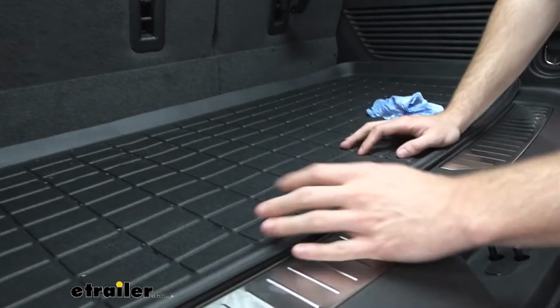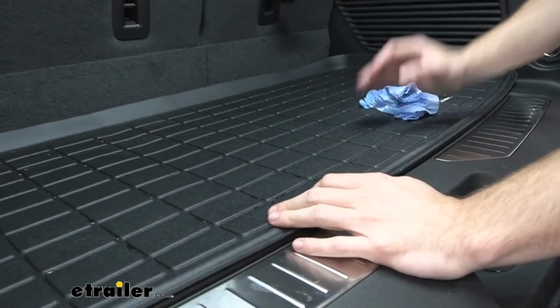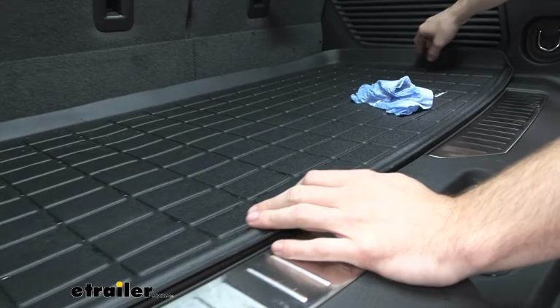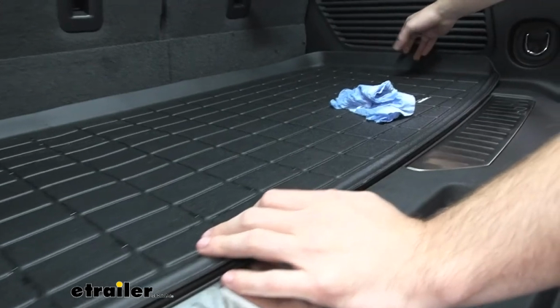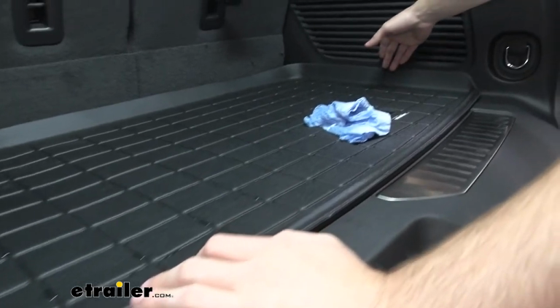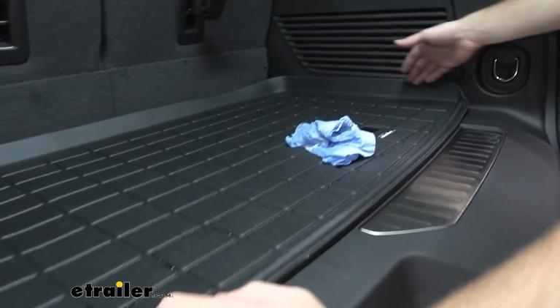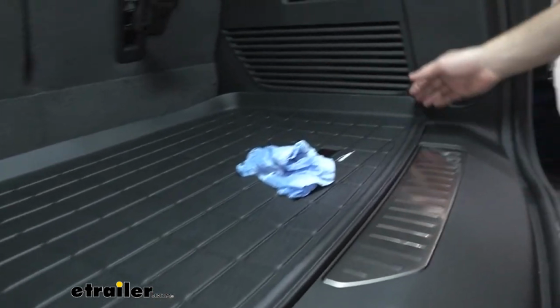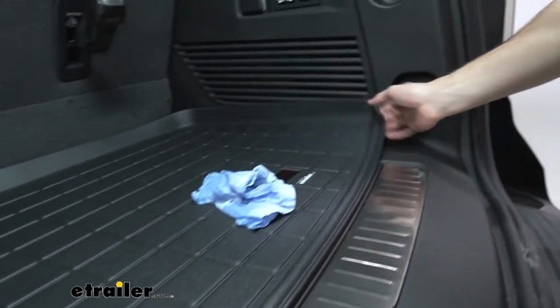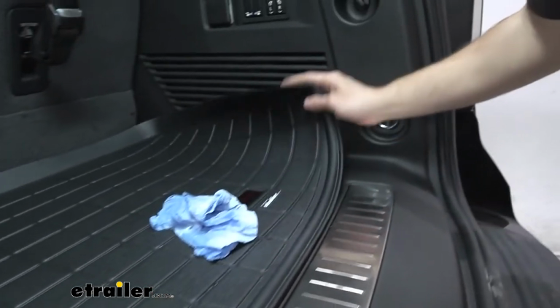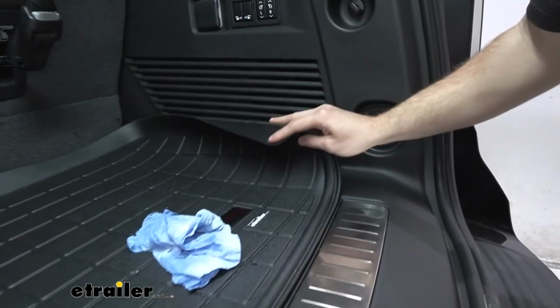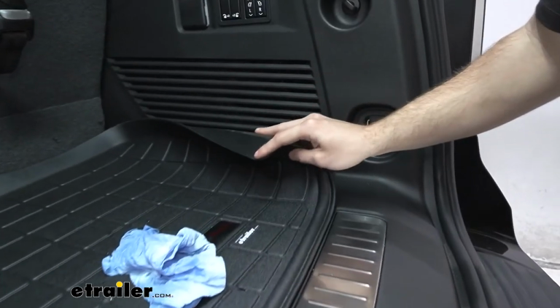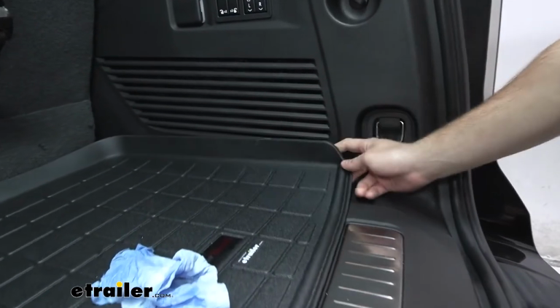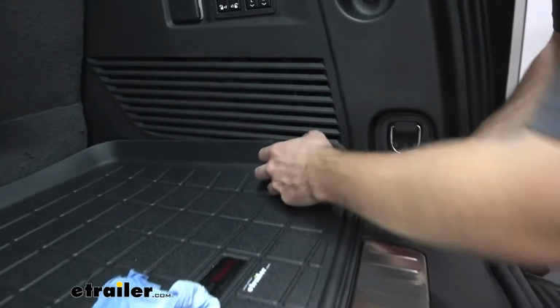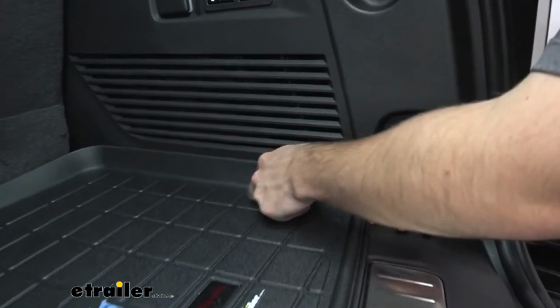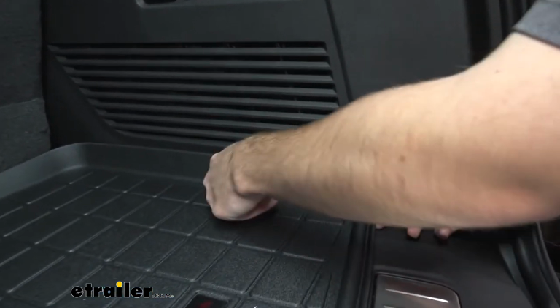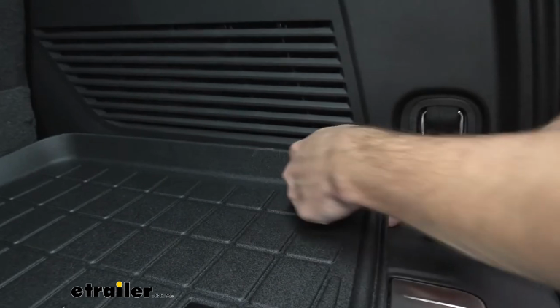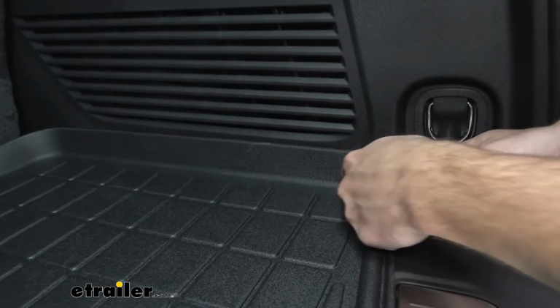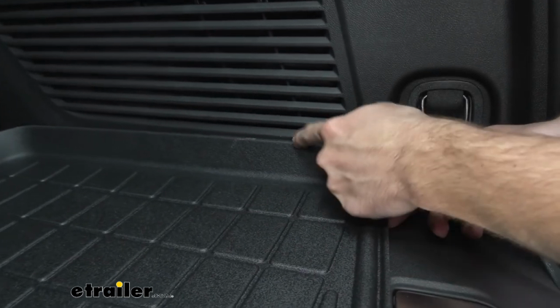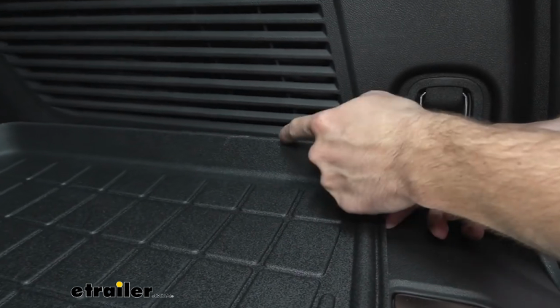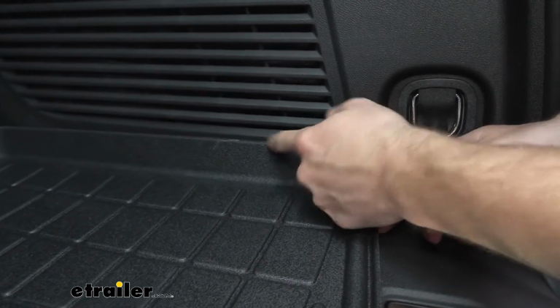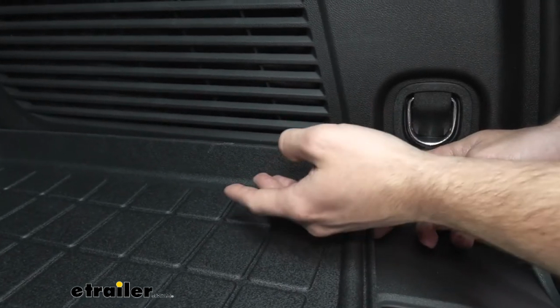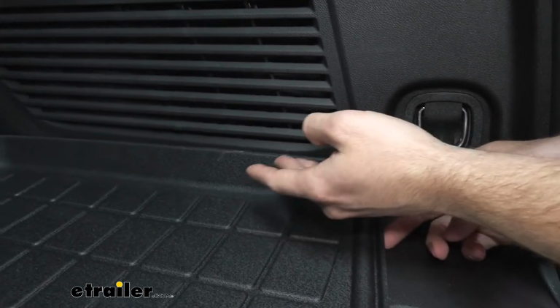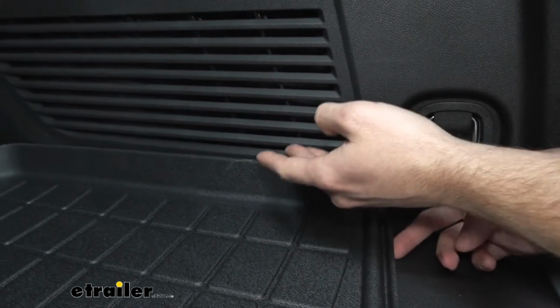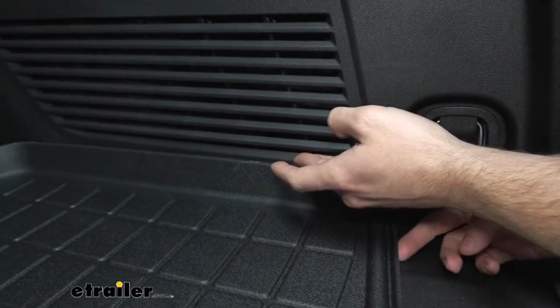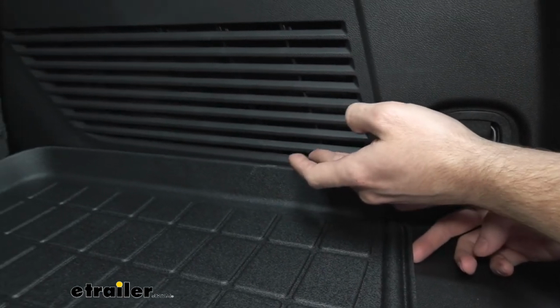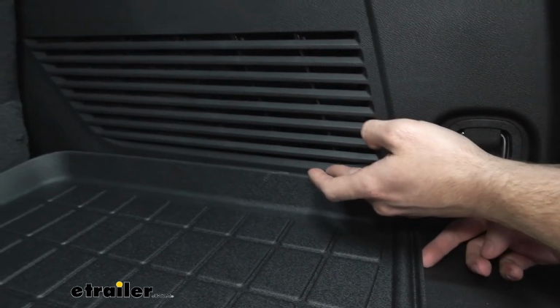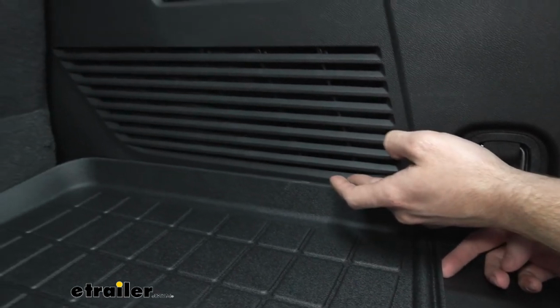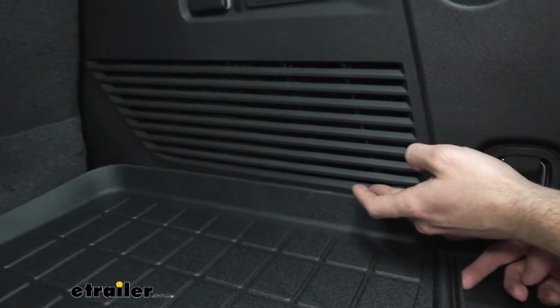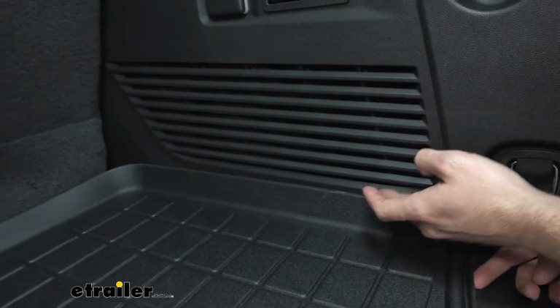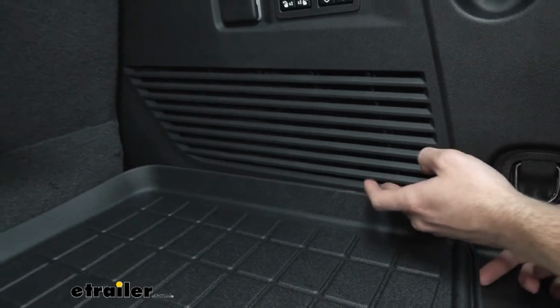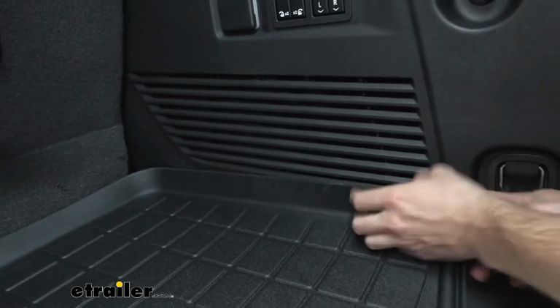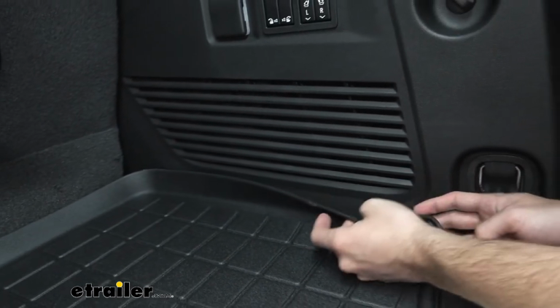It's going to keep in specific little areas and then it's going to have to deal with the ridges. Like I said, it's almost like a bowl shape, which I really like. It's going to keep everything from right here up to here. You're going to have to have a lot of dirt, a lot of grime, and a lot of liquids to get over this.